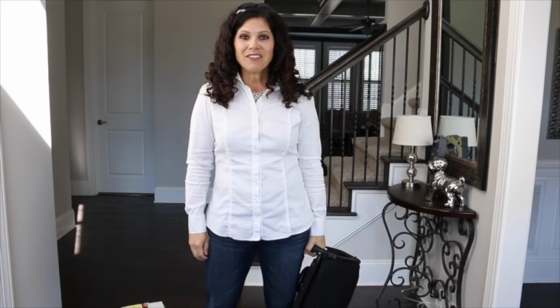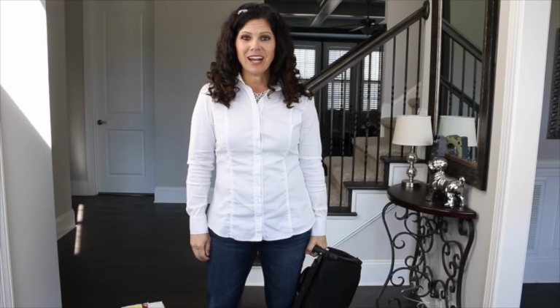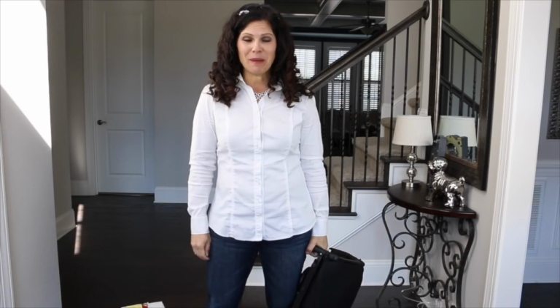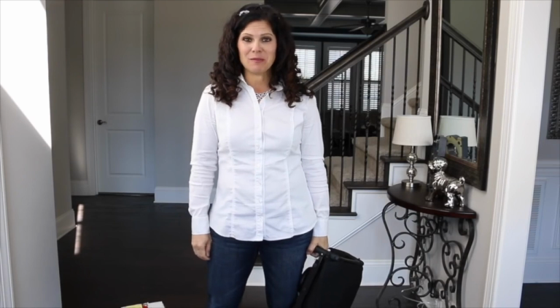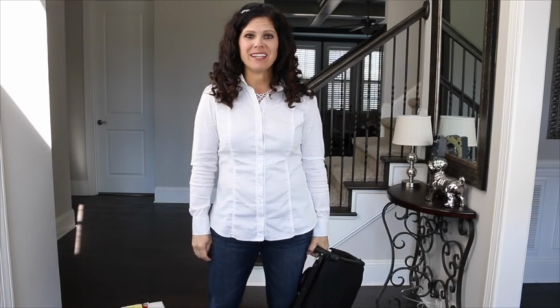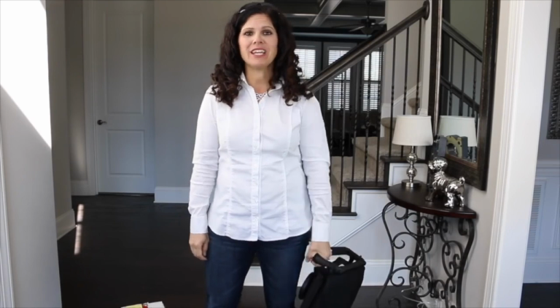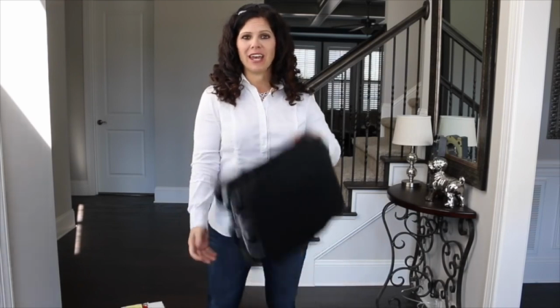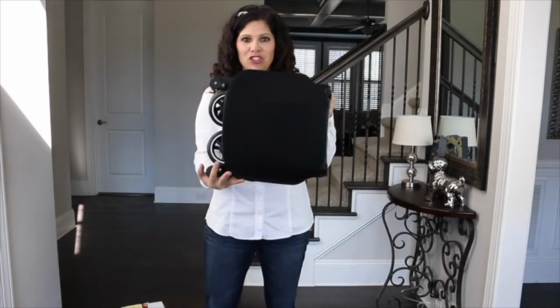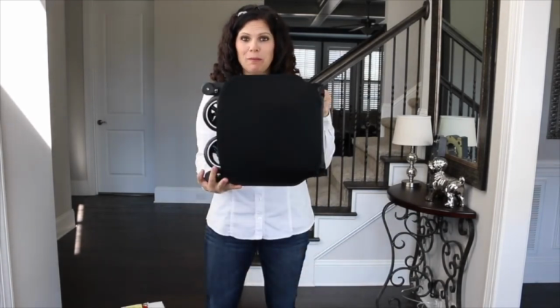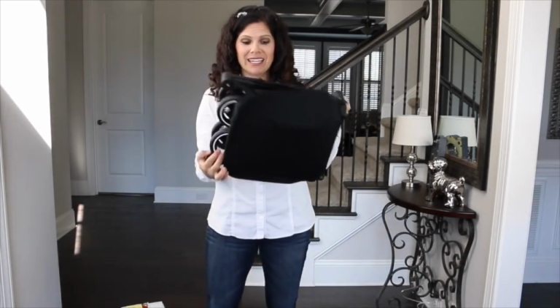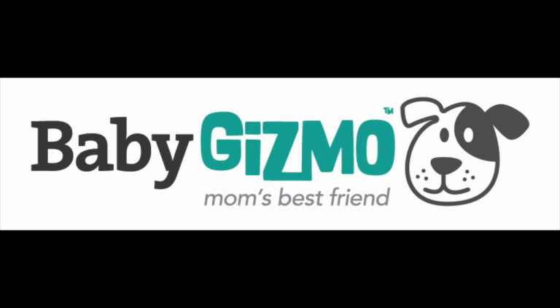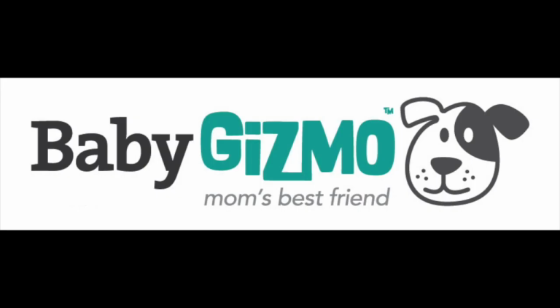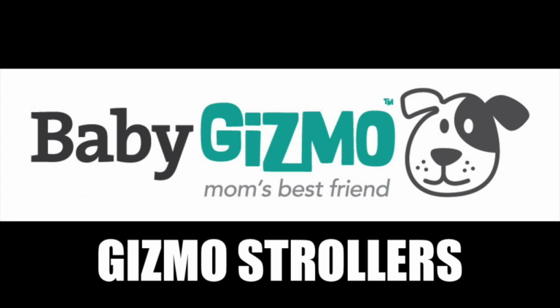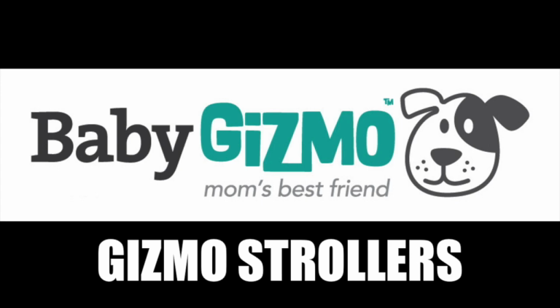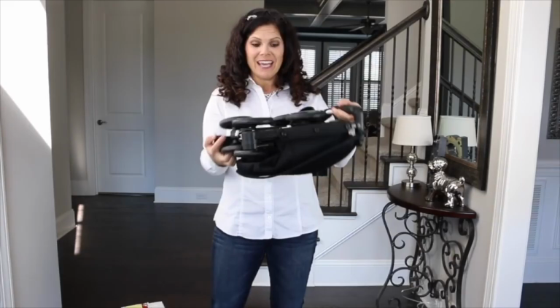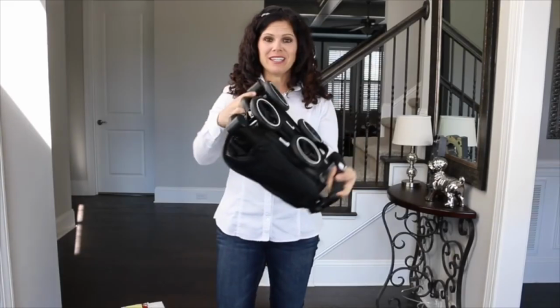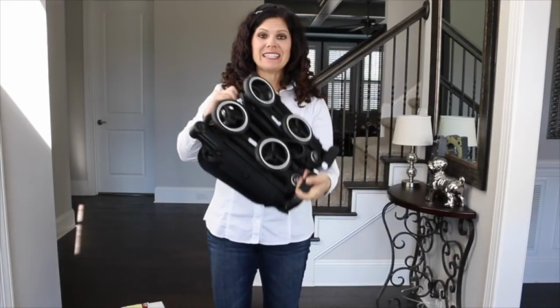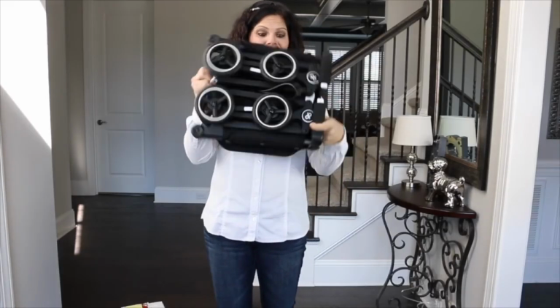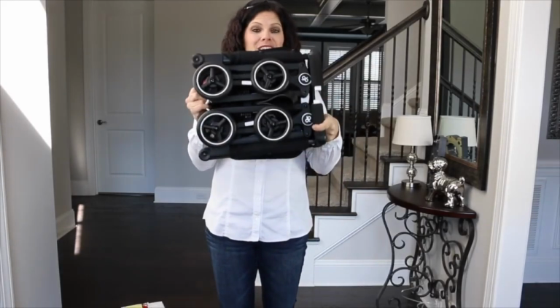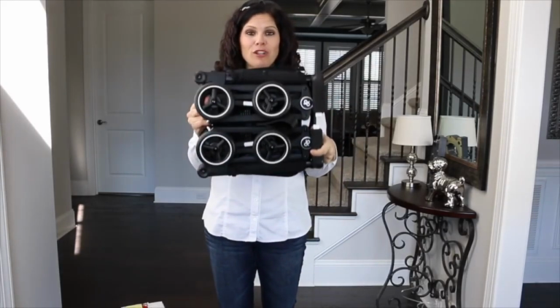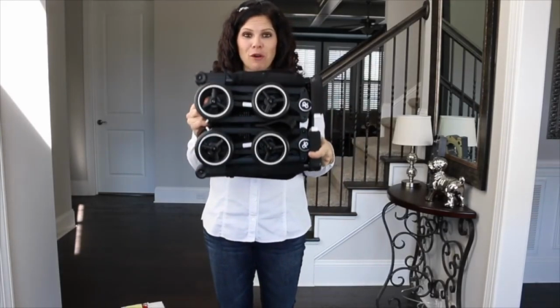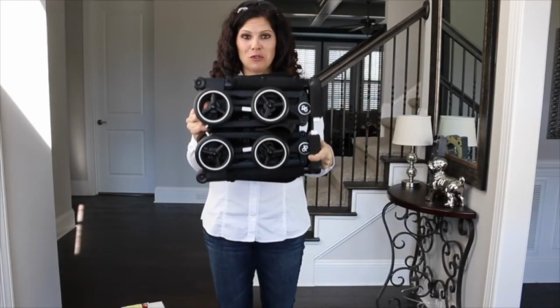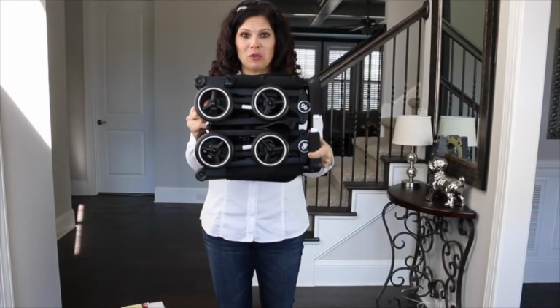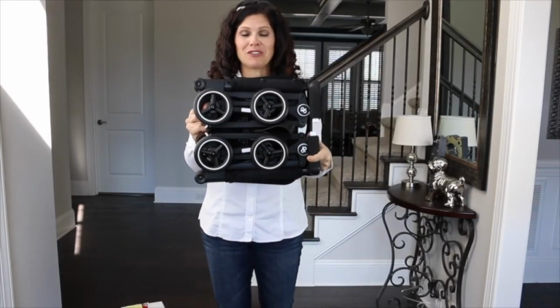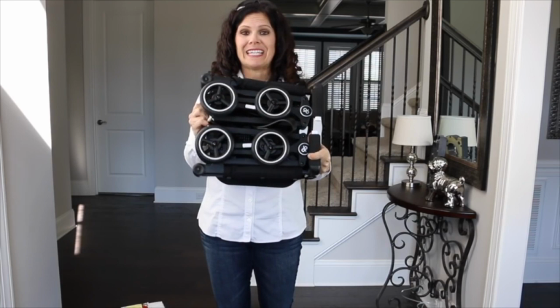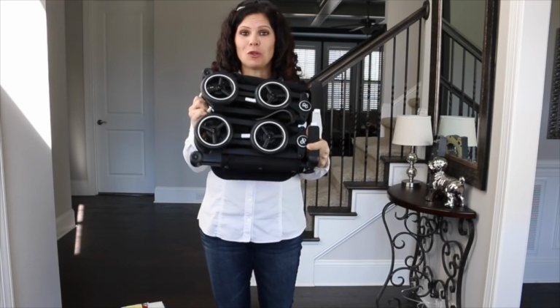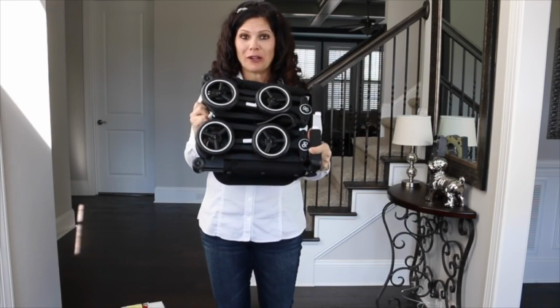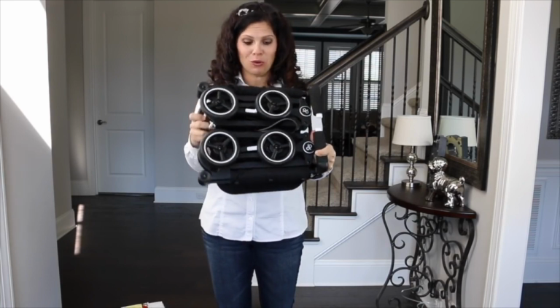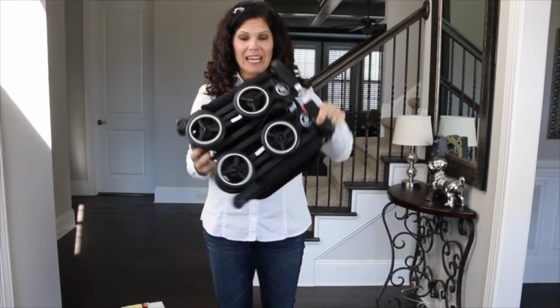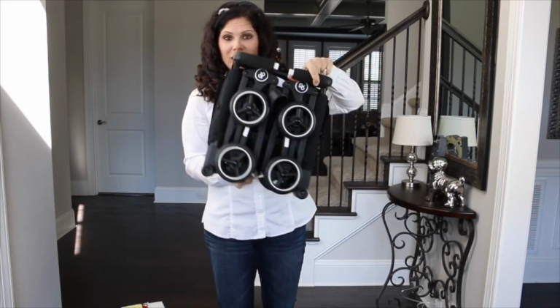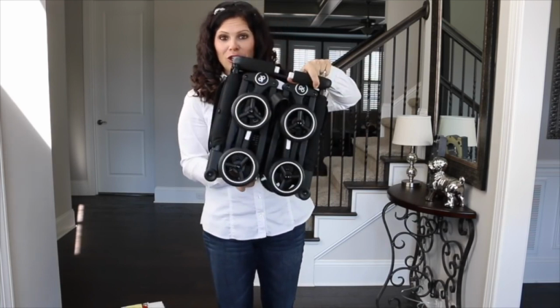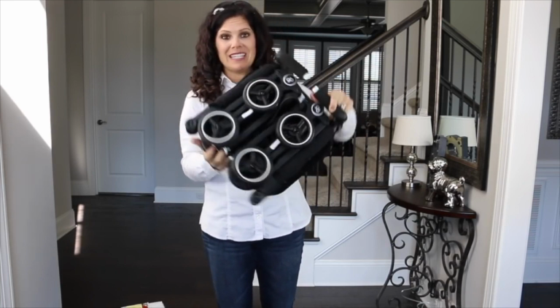Hey everyone, it's Holly from Baby Gizmo and today we're taking a look at the GB Pocket. Now this is the smallest folding stroller in the world — it's a Guinness World Record holder. Look at how cute this is.